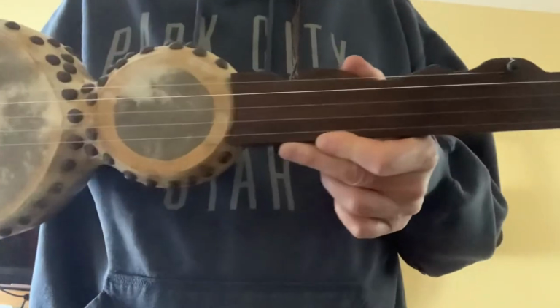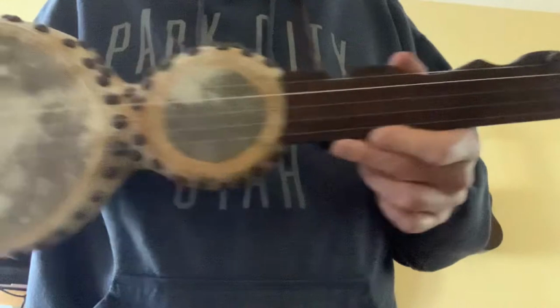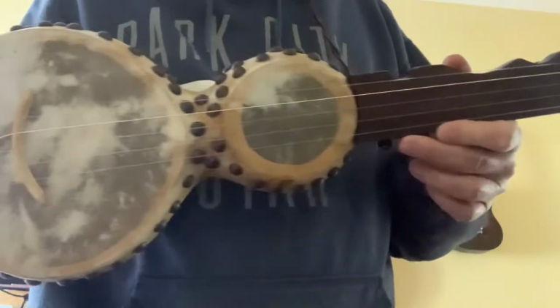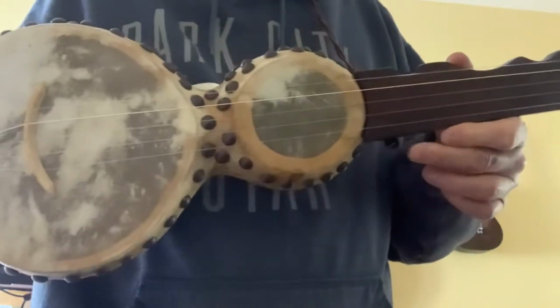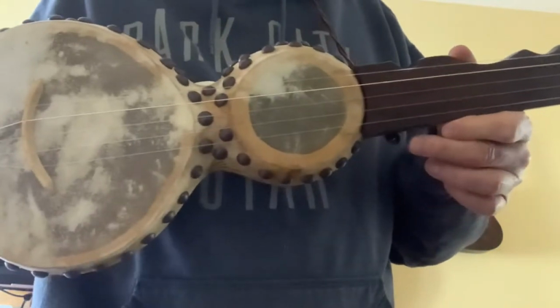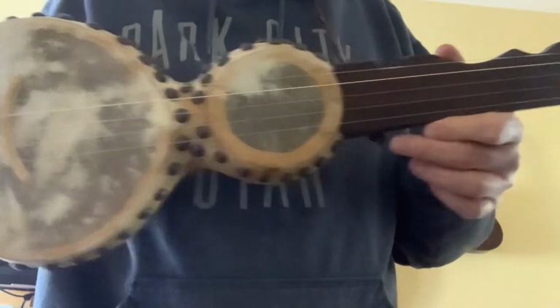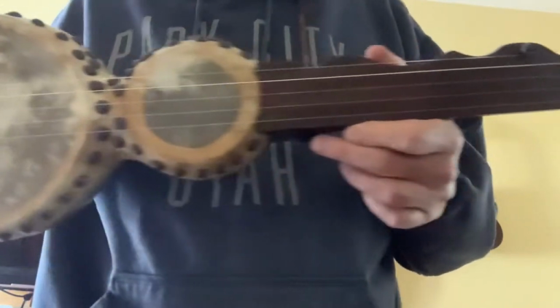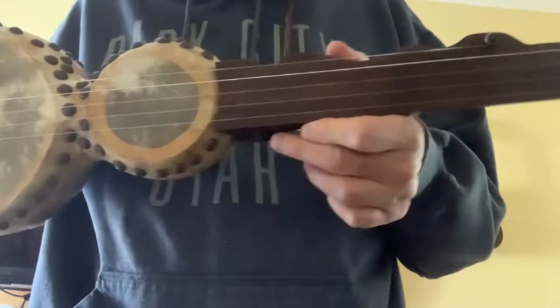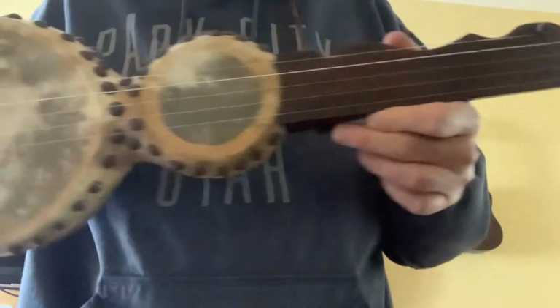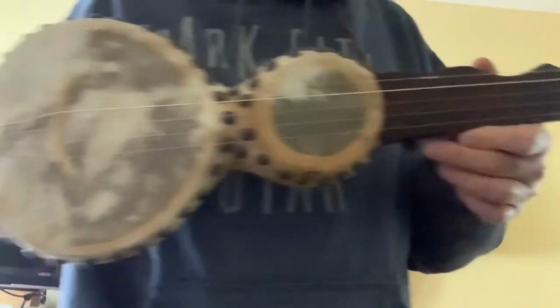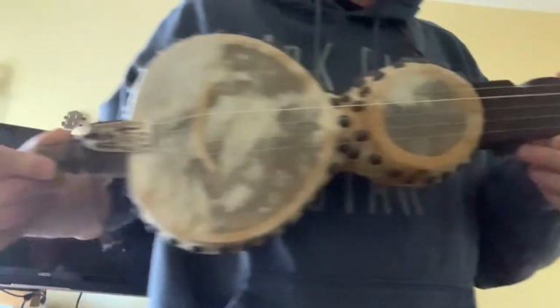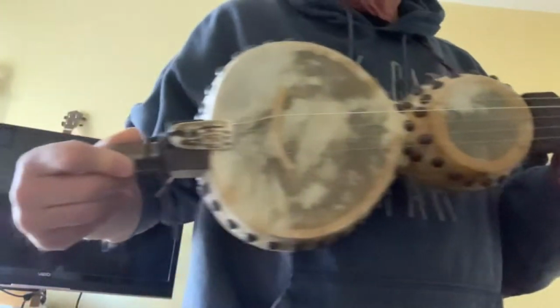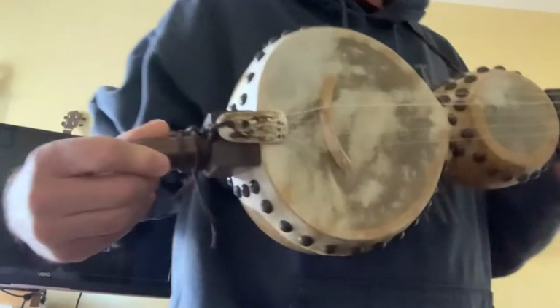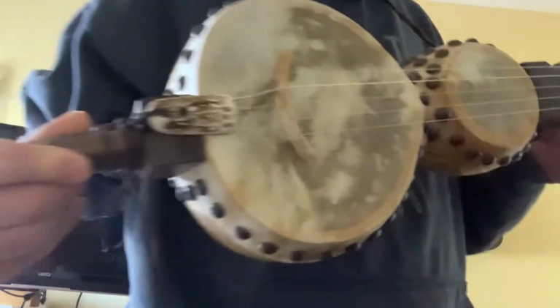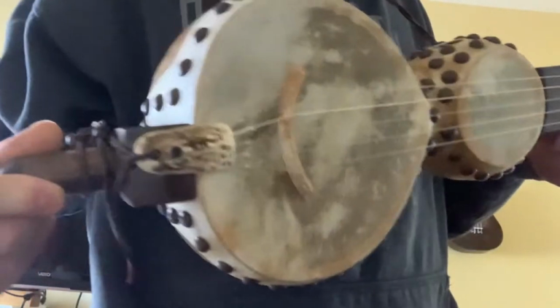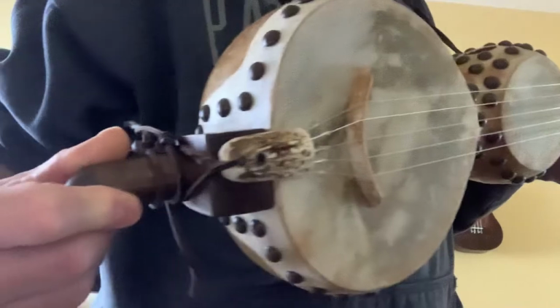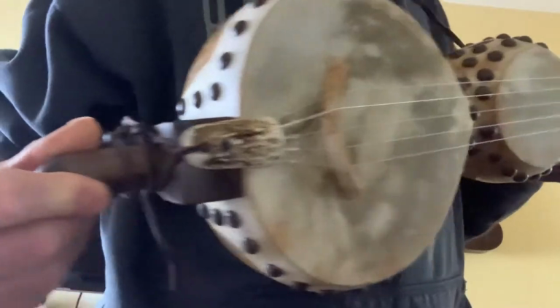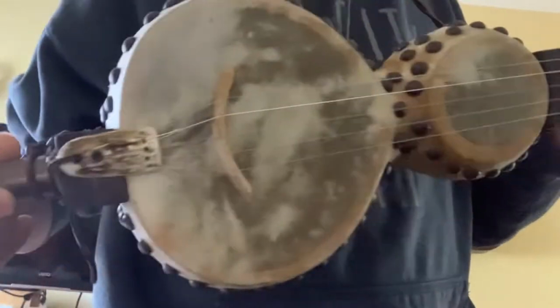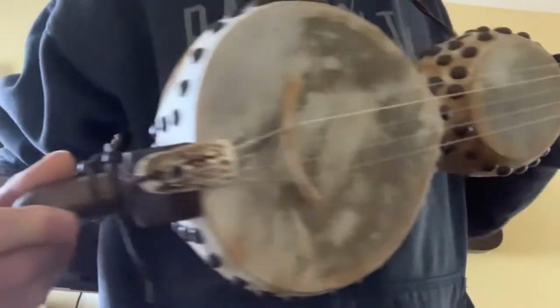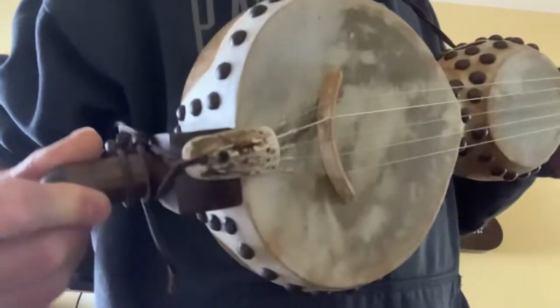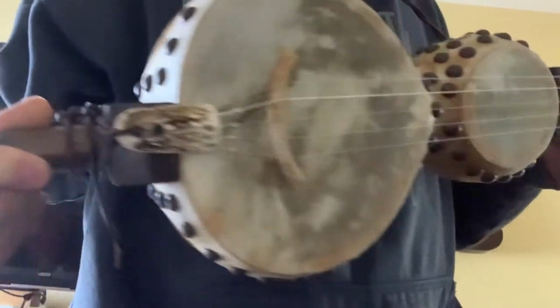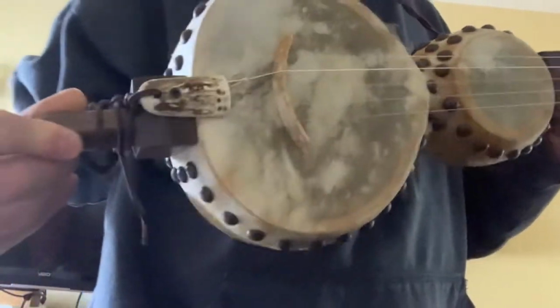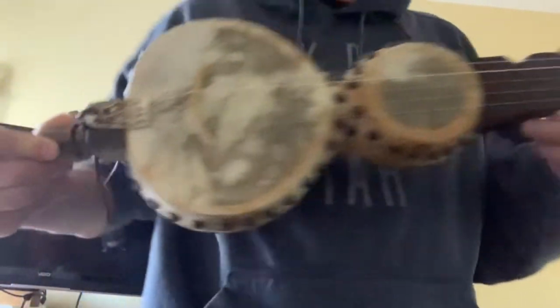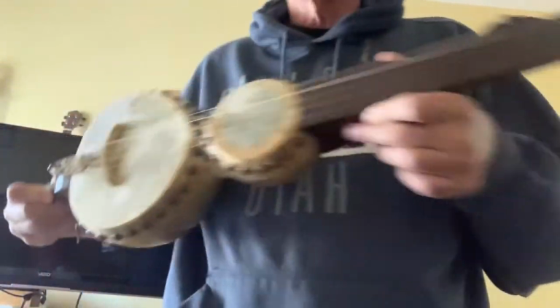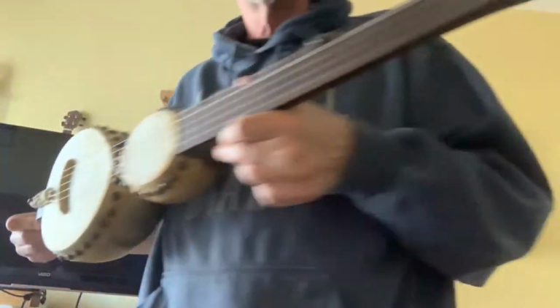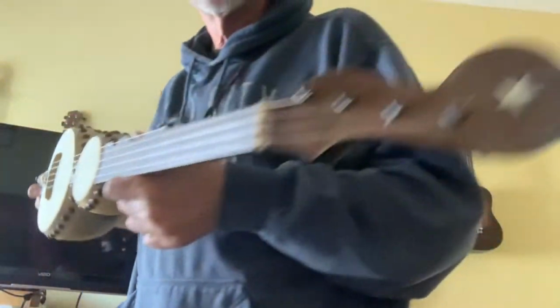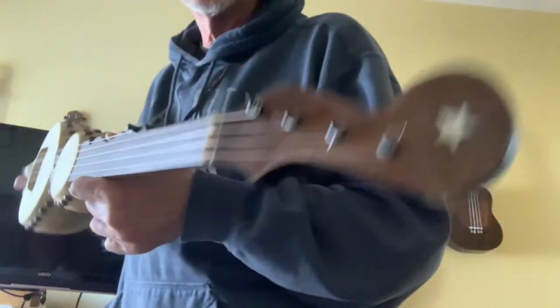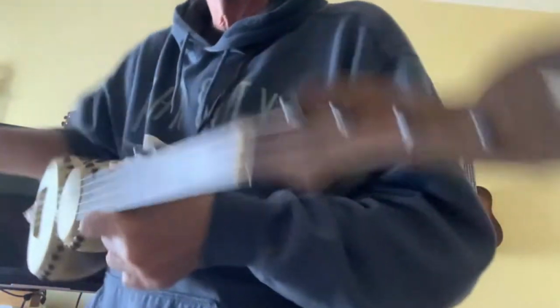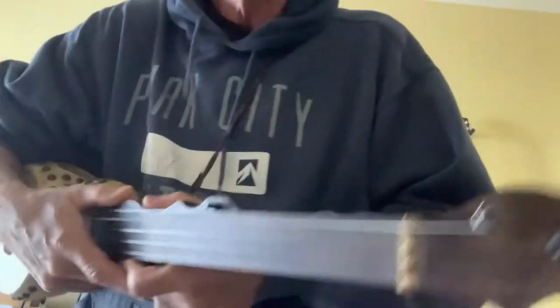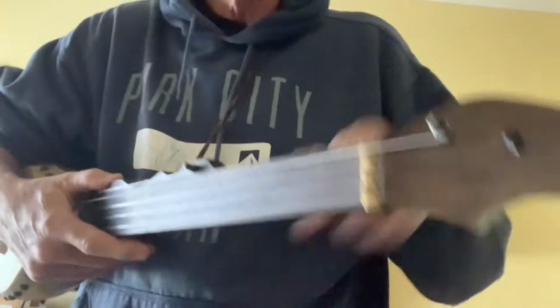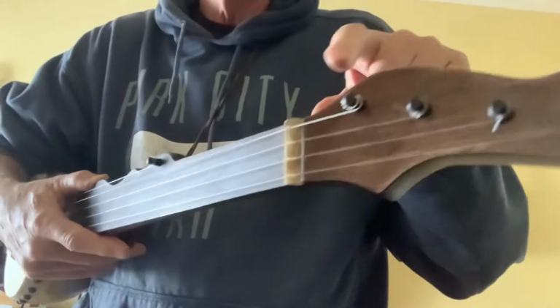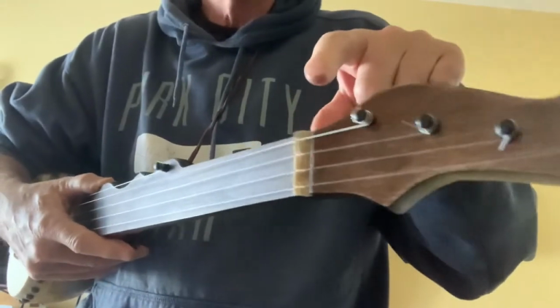Got the goatskin hide on there. My elkhorn tailpiece and nut.